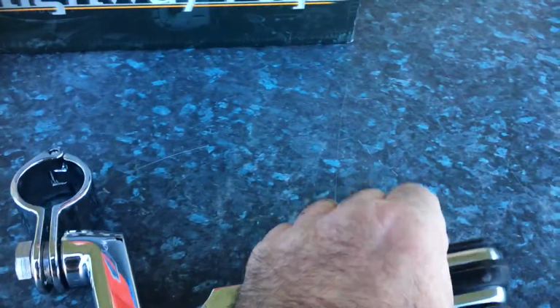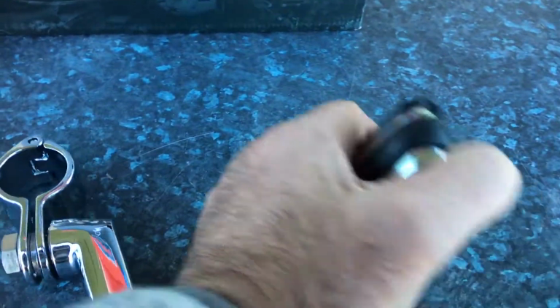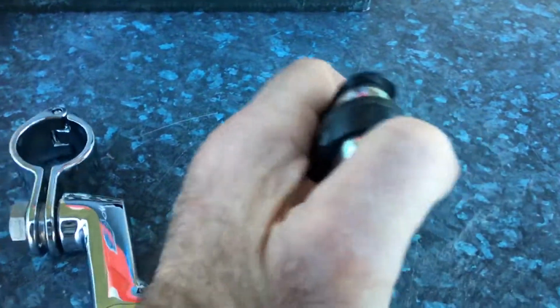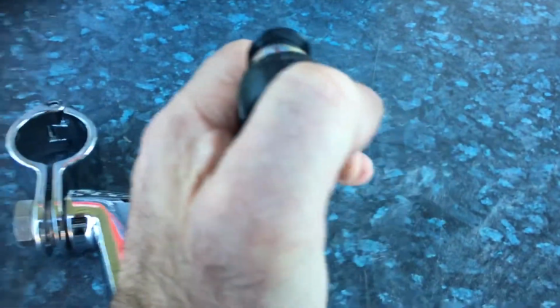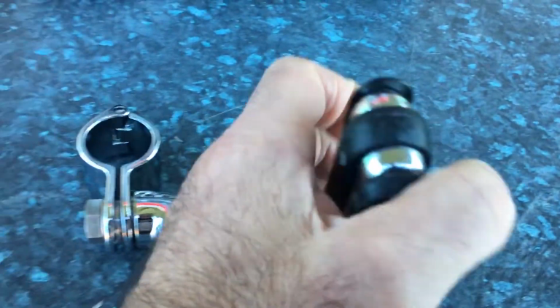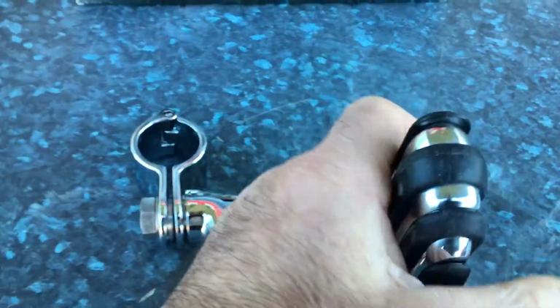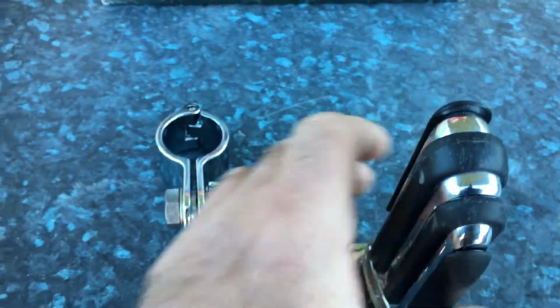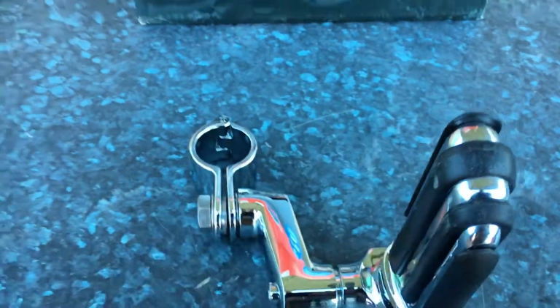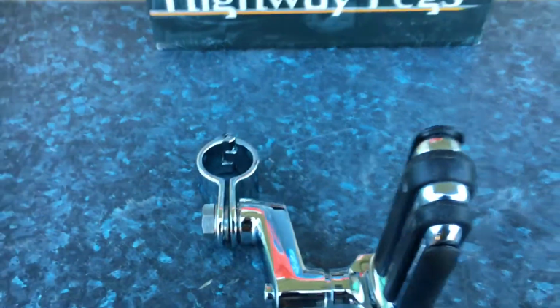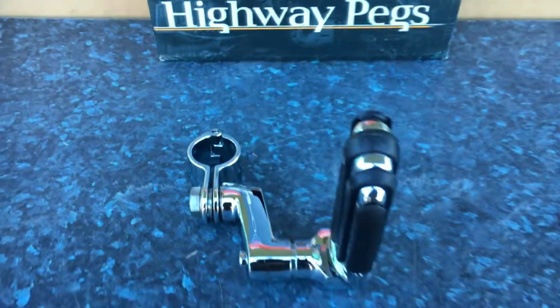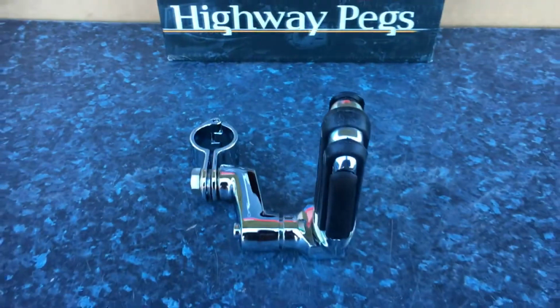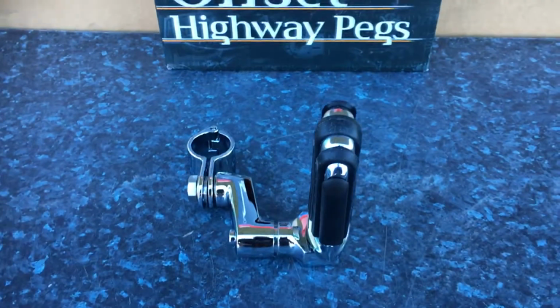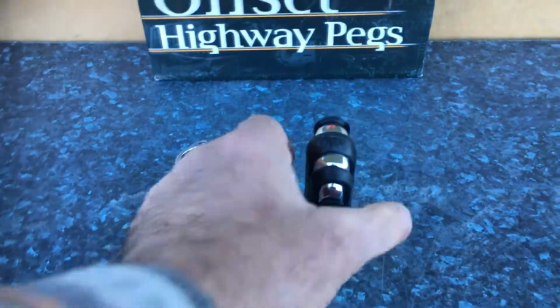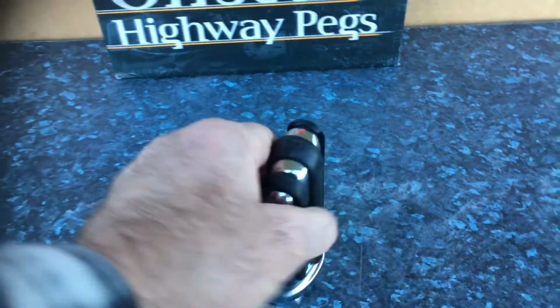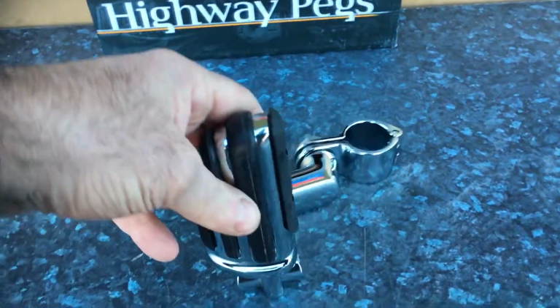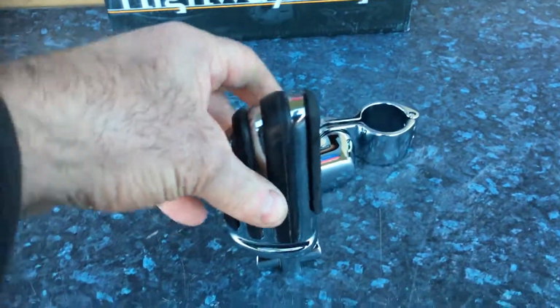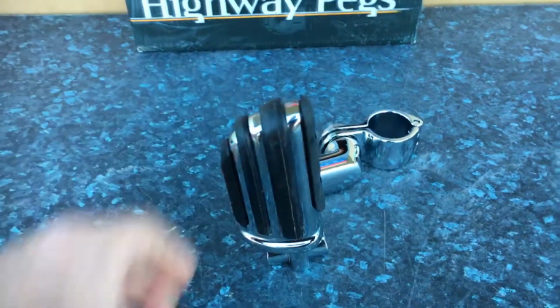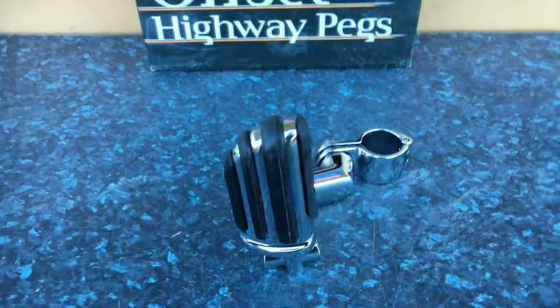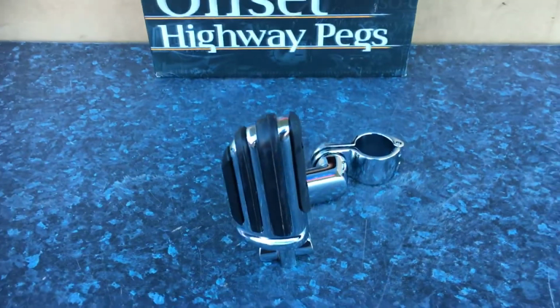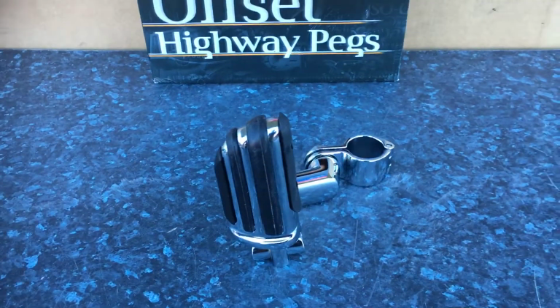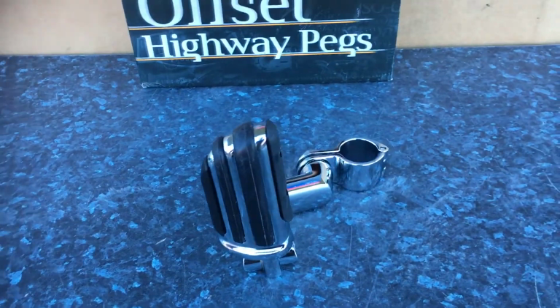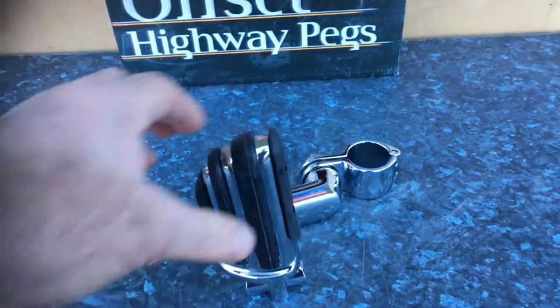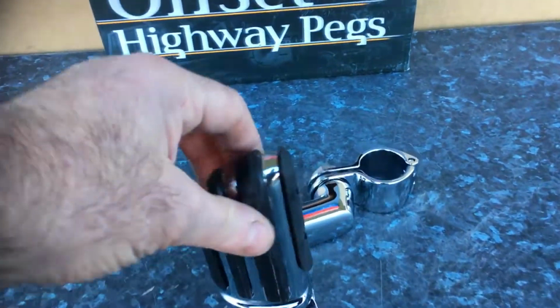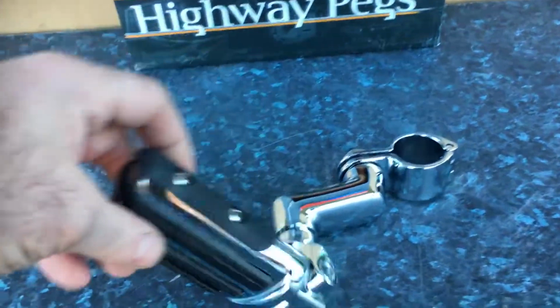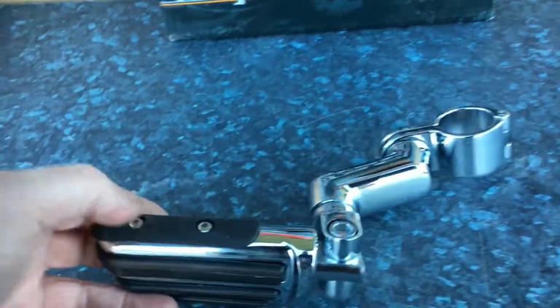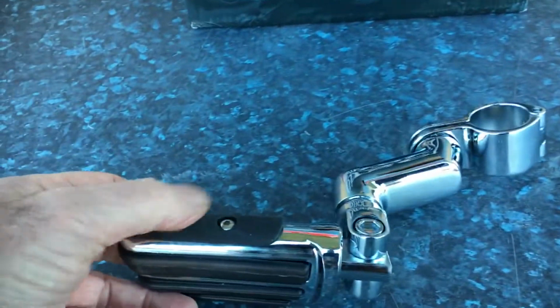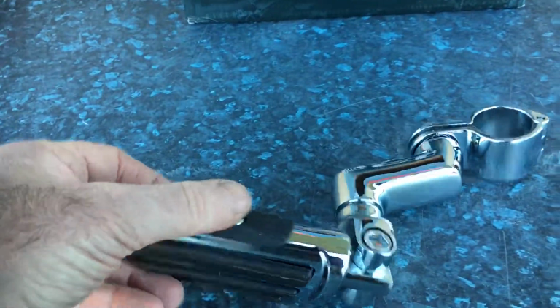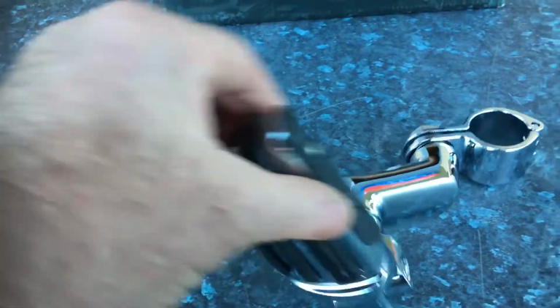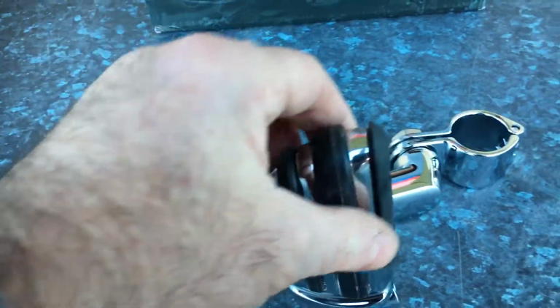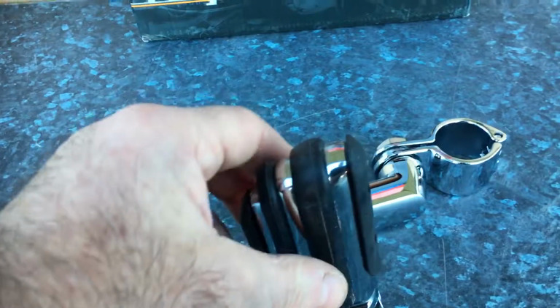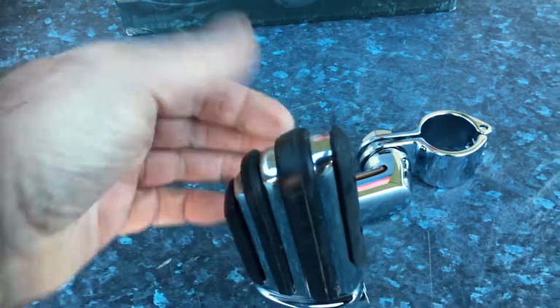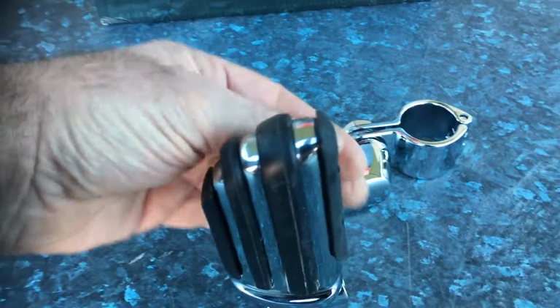These obviously fold up for when you're going along. Beautifully made — all the Kyriaki stuff. All the rubber is replaceable with these screws. This isn't done up, obviously.